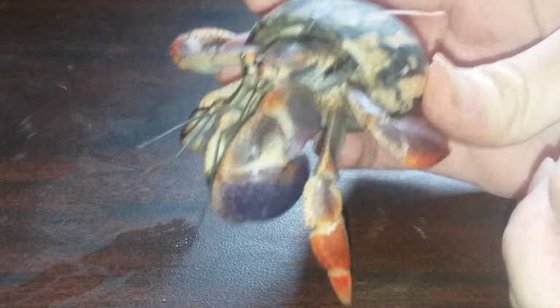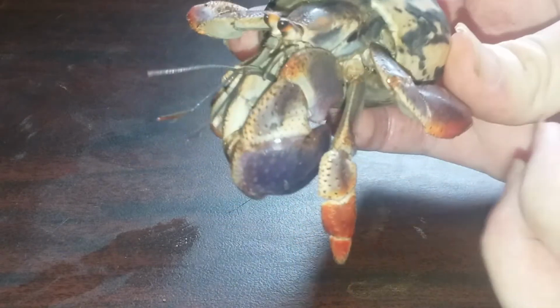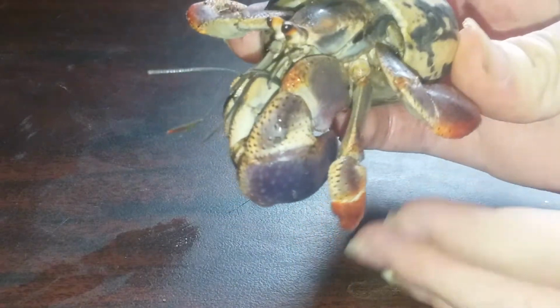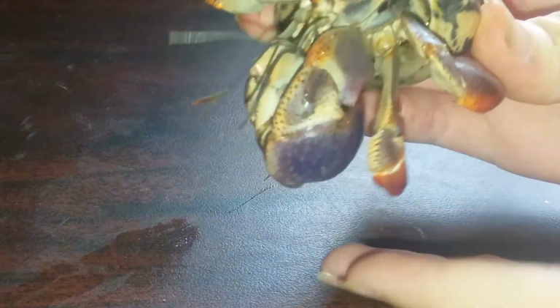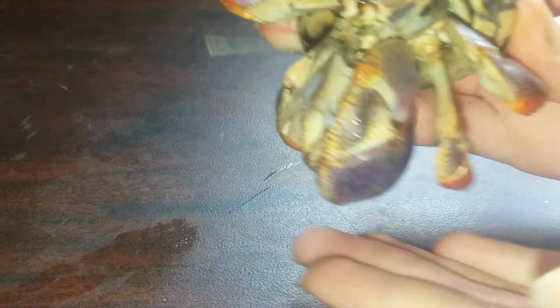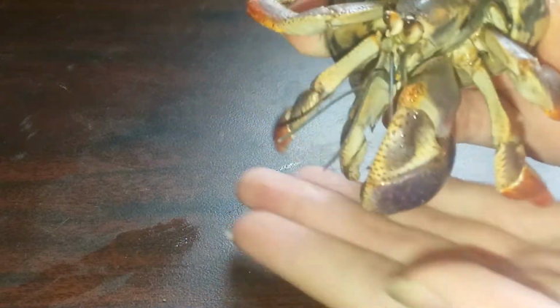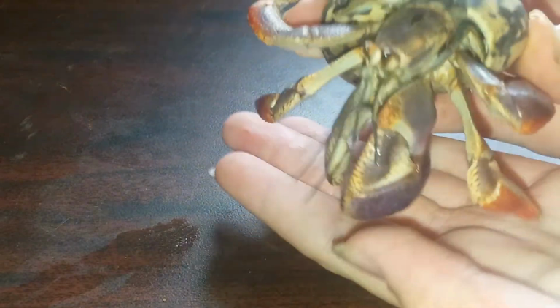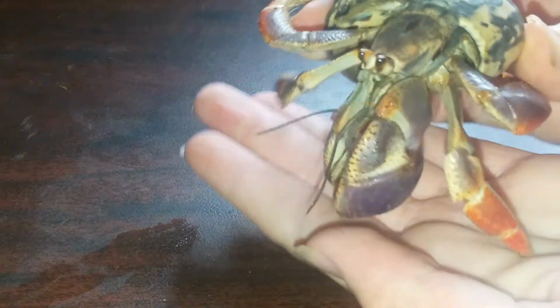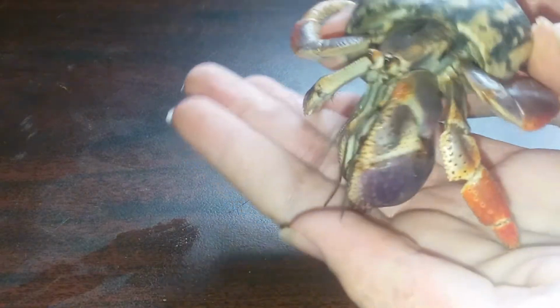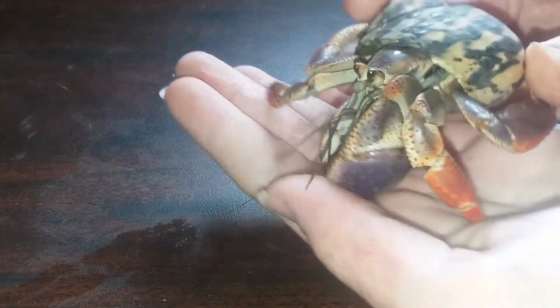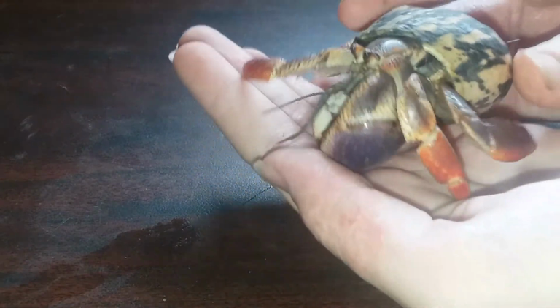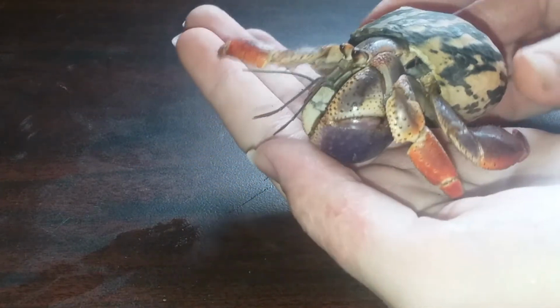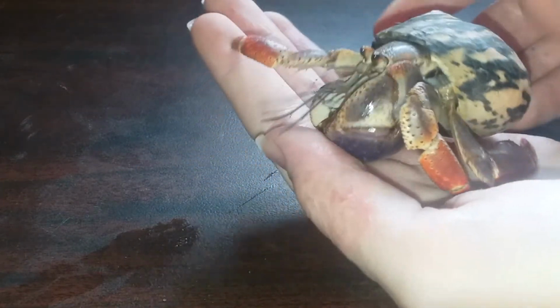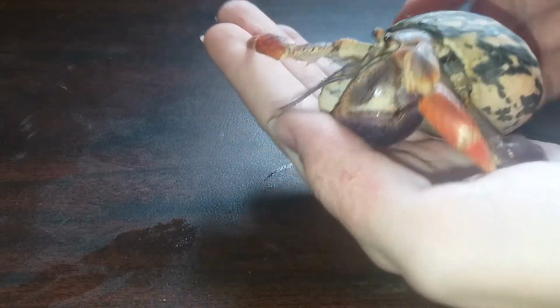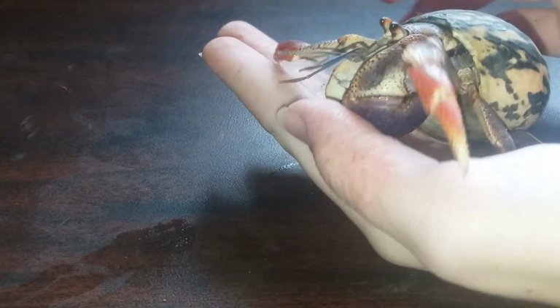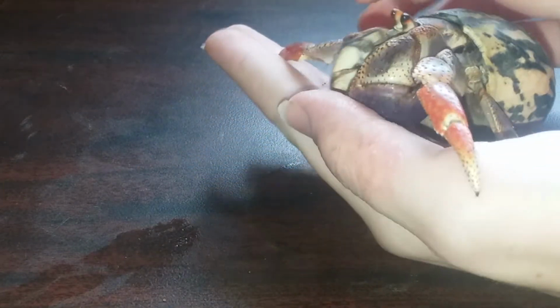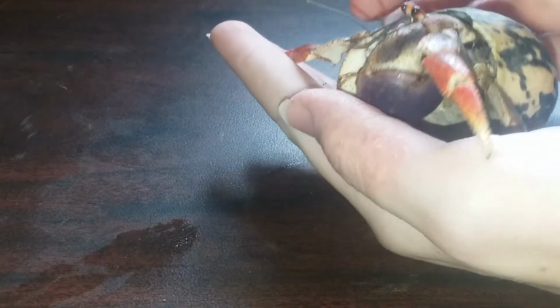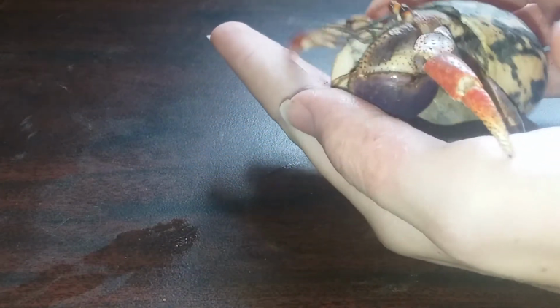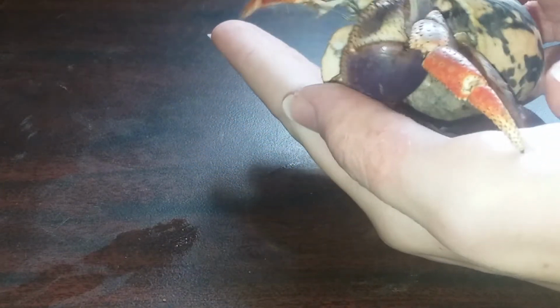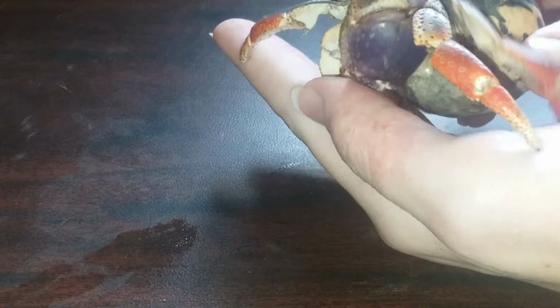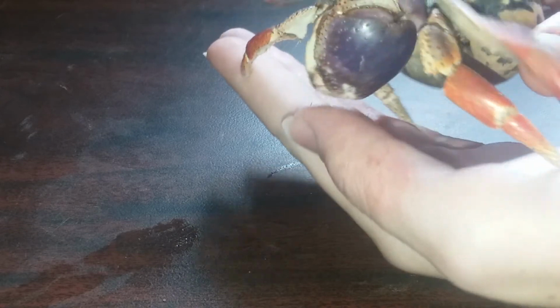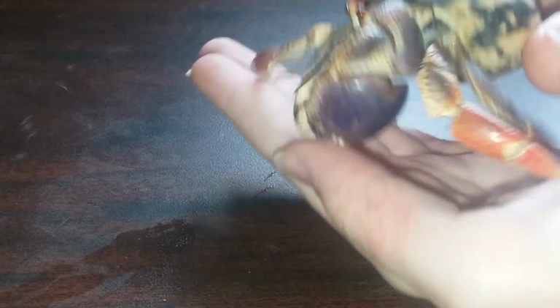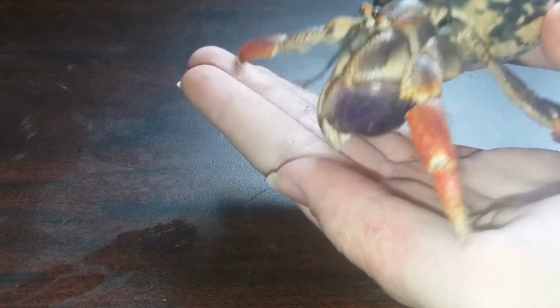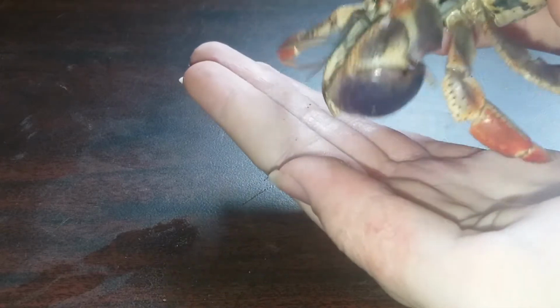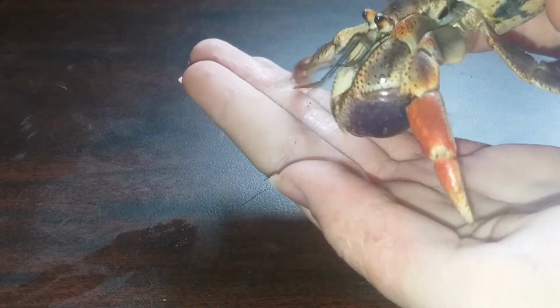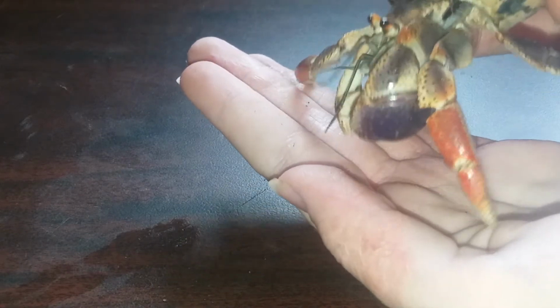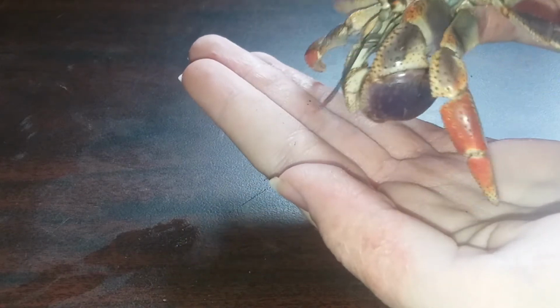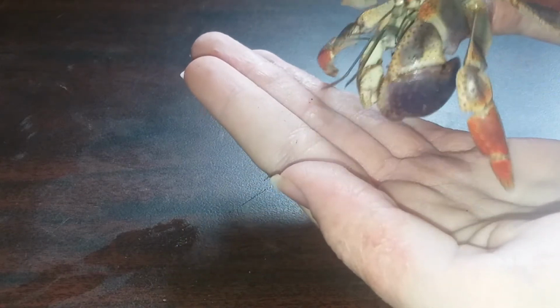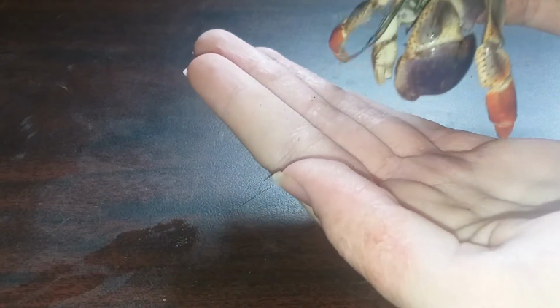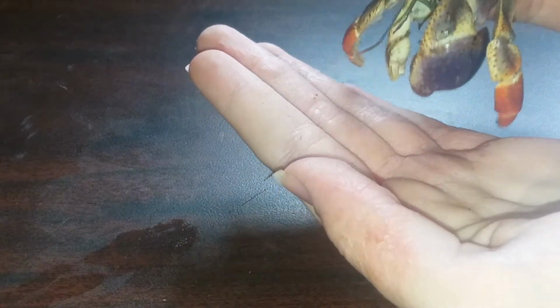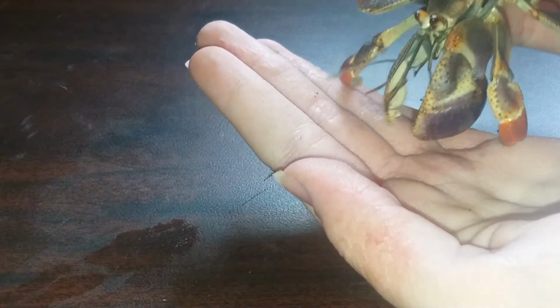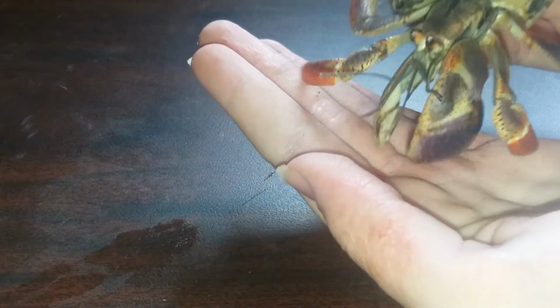This is actually my first hermit crab. I've never really had a hermit crab before — I've just seen my brother's hermit crab and decided that I wanted one too.